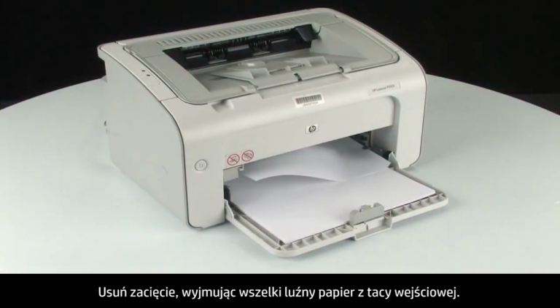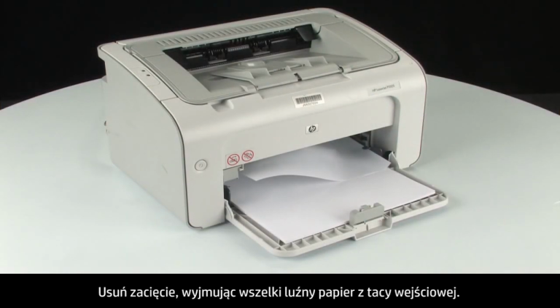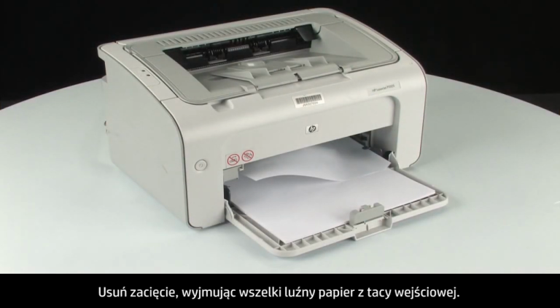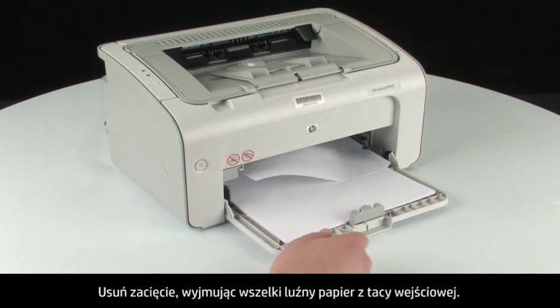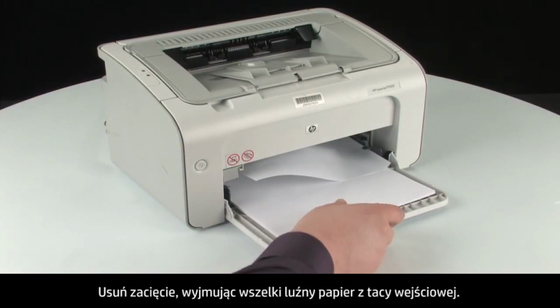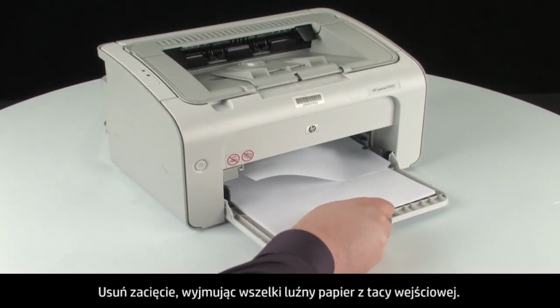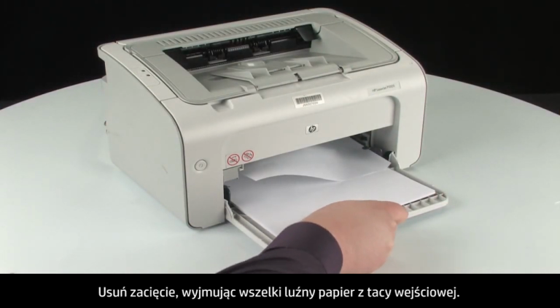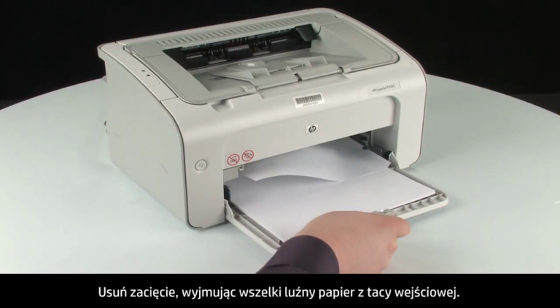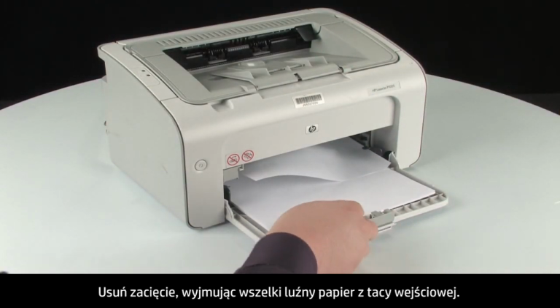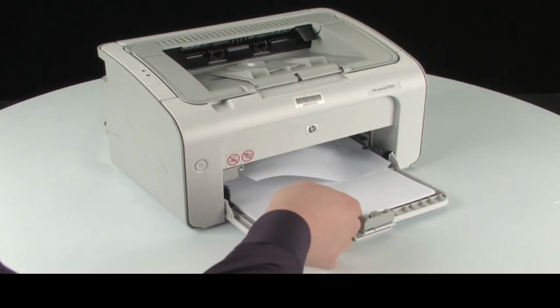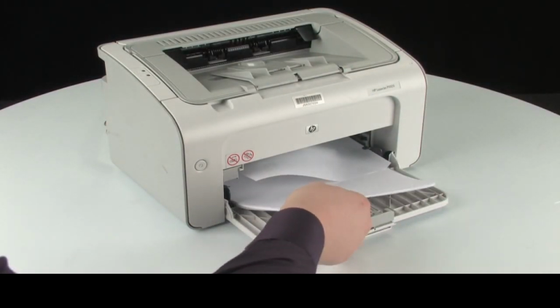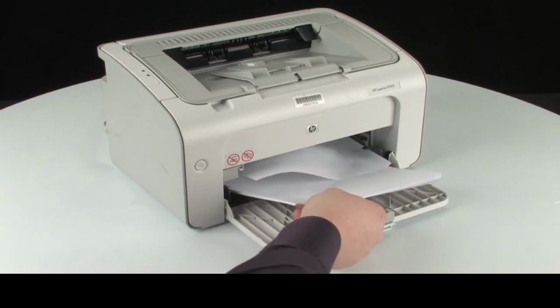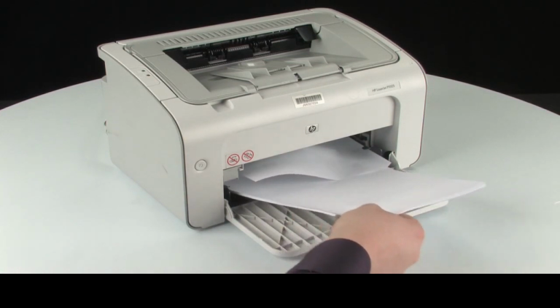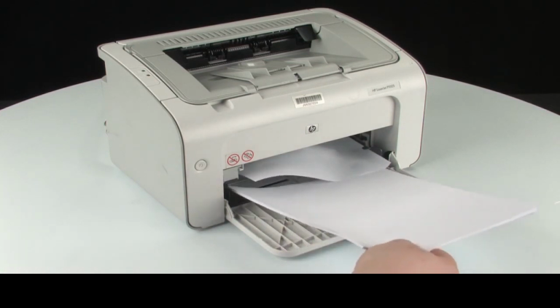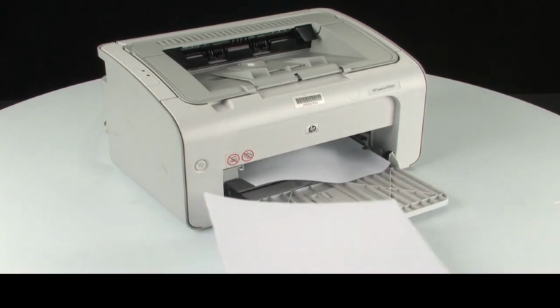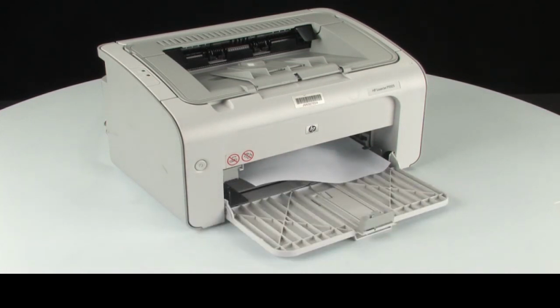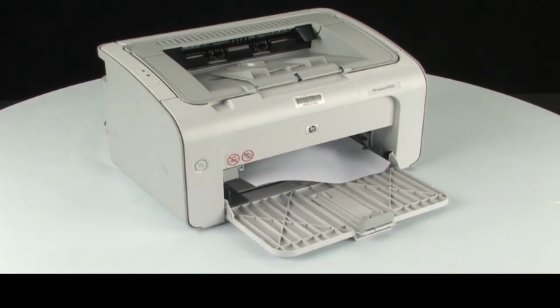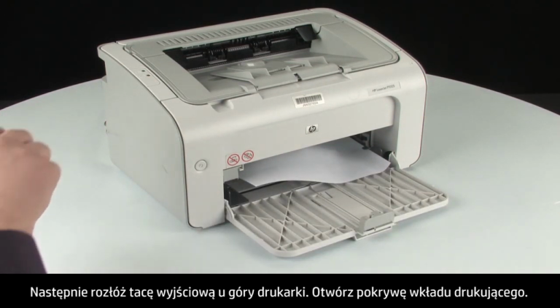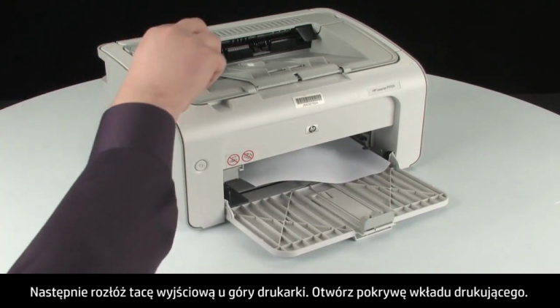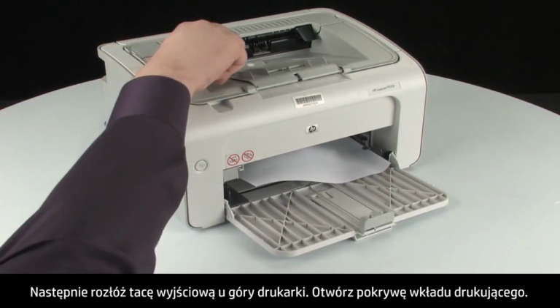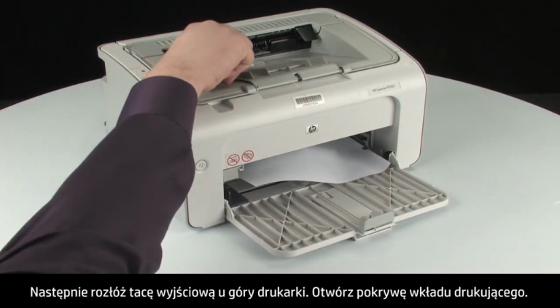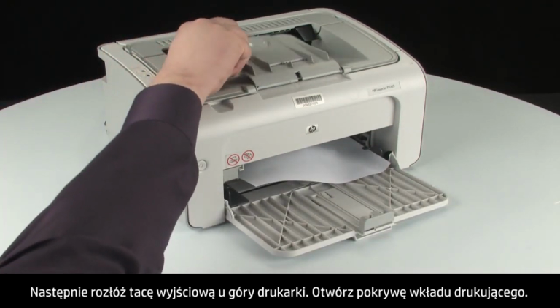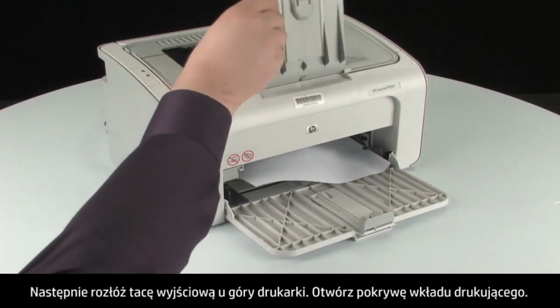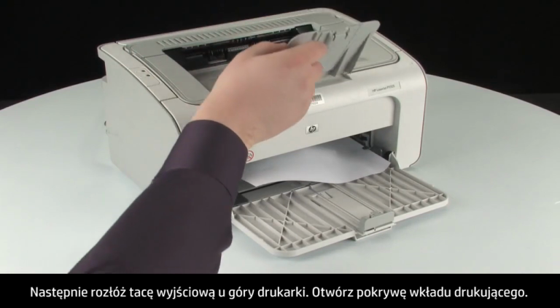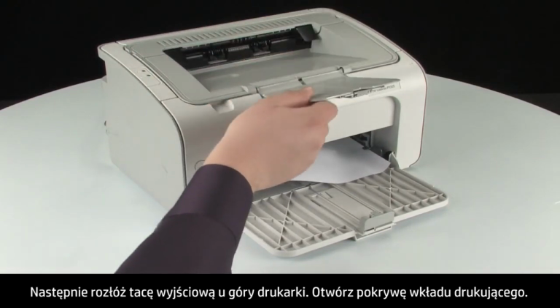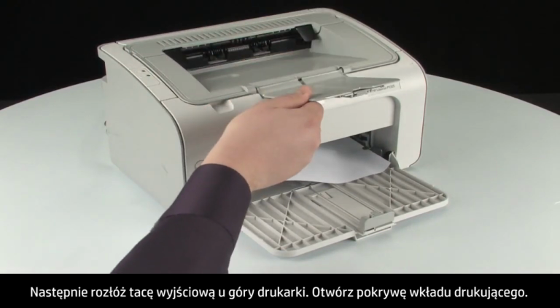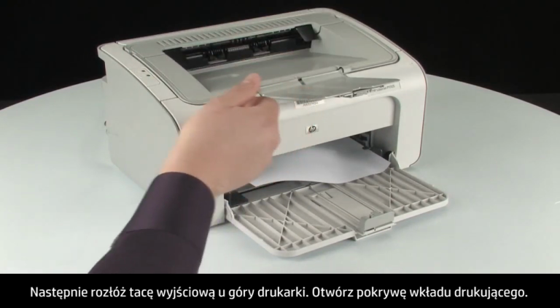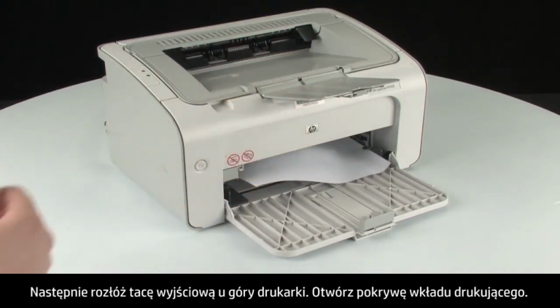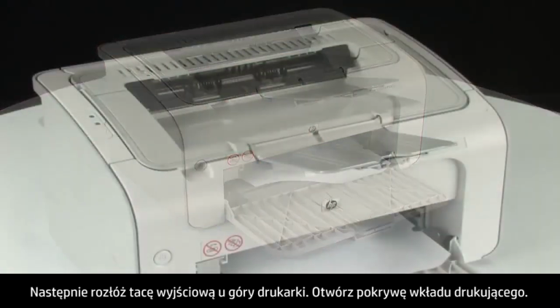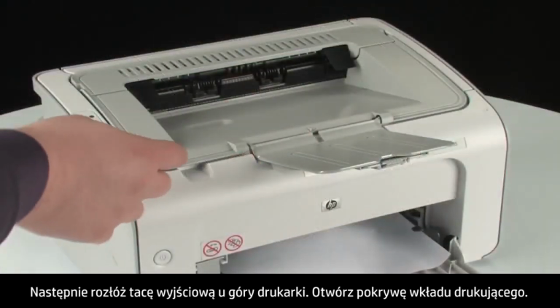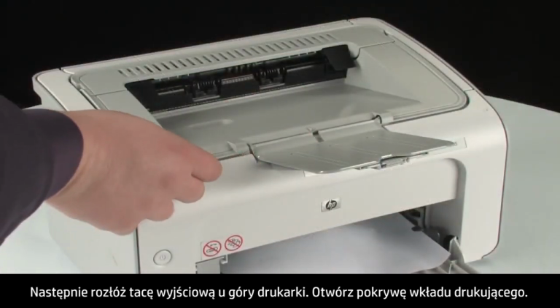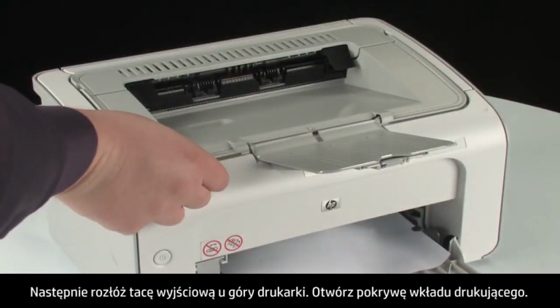Clear the jam by first removing any loose paper from the input tray. Next, extend the output tray on the top of the printer. Then open the print cartridge door.